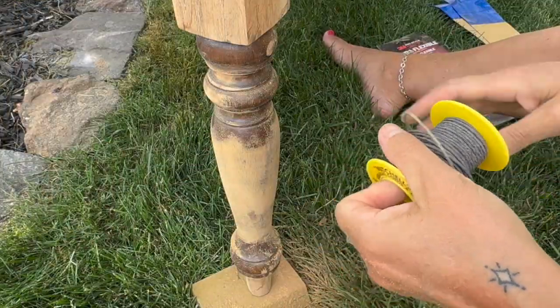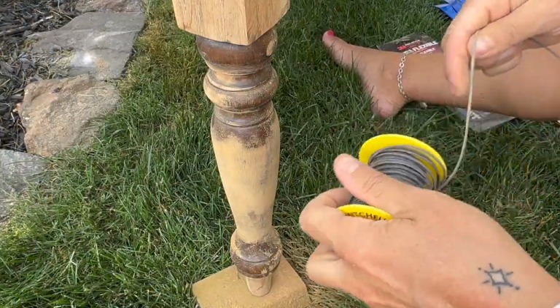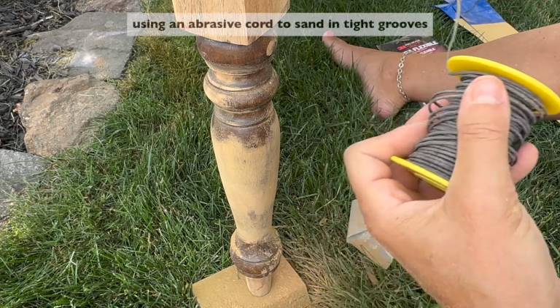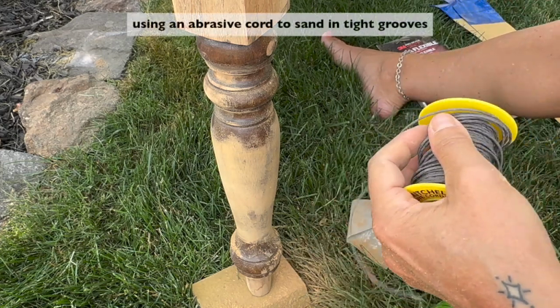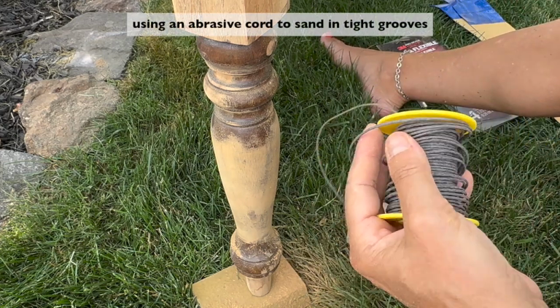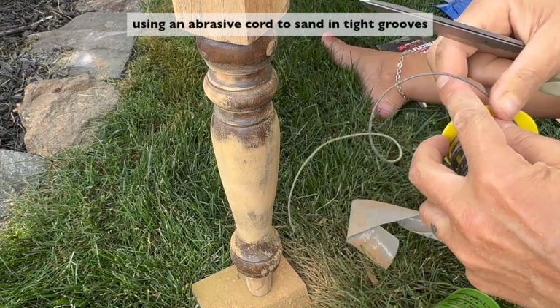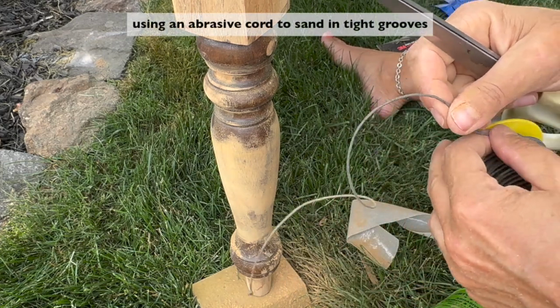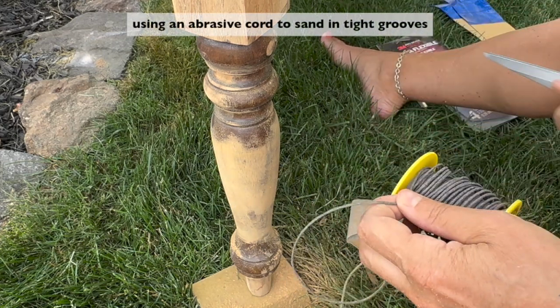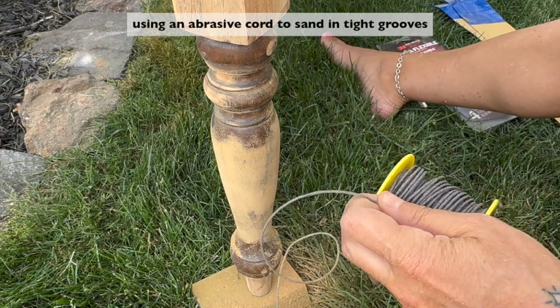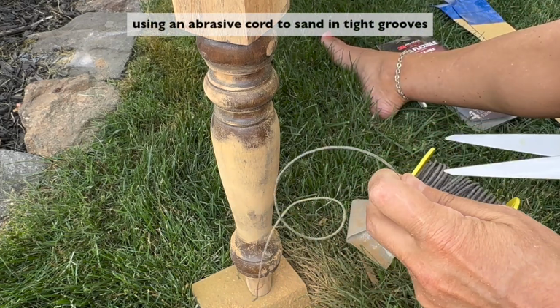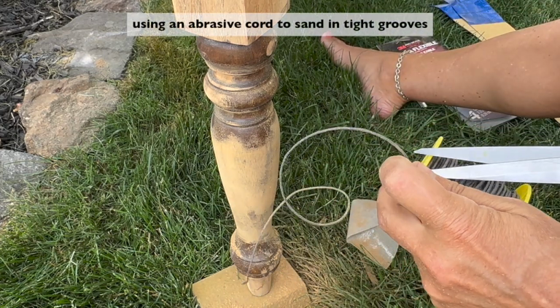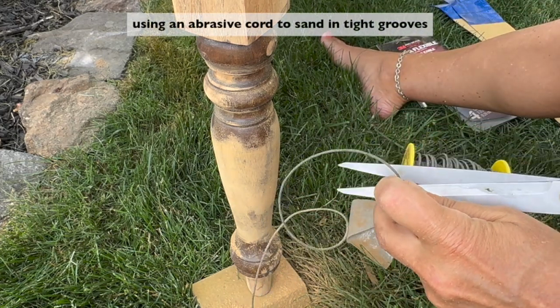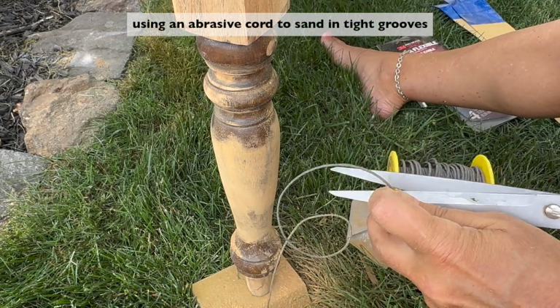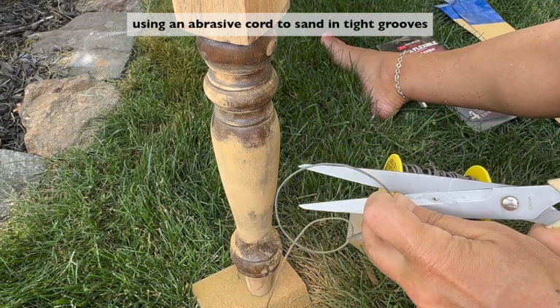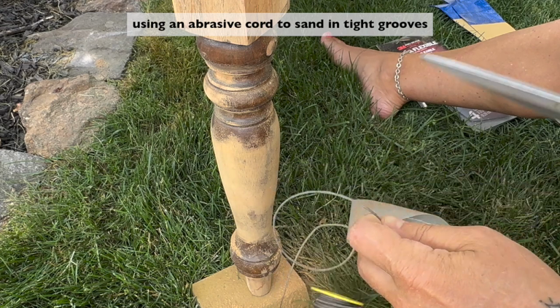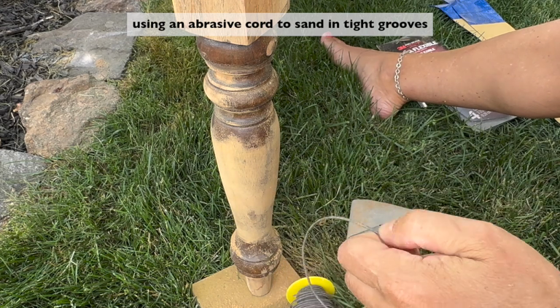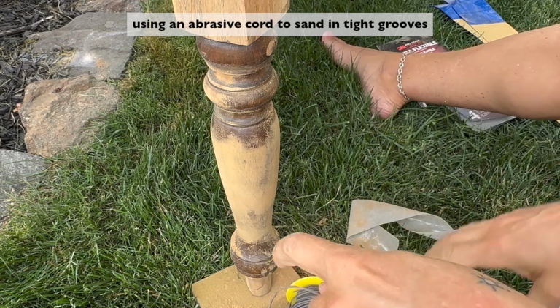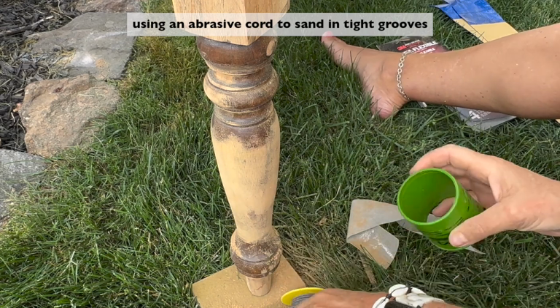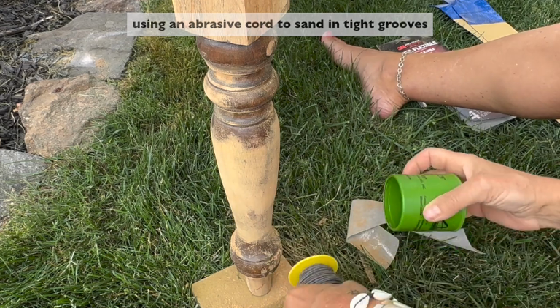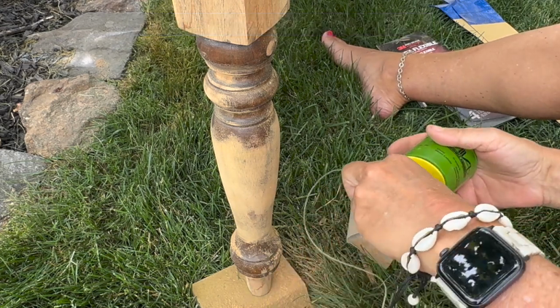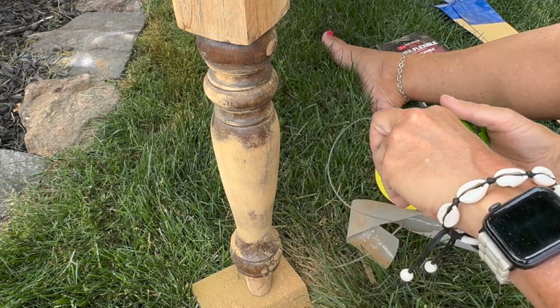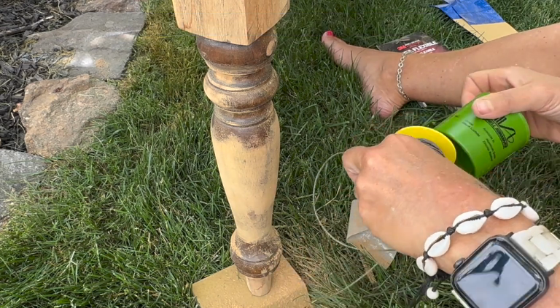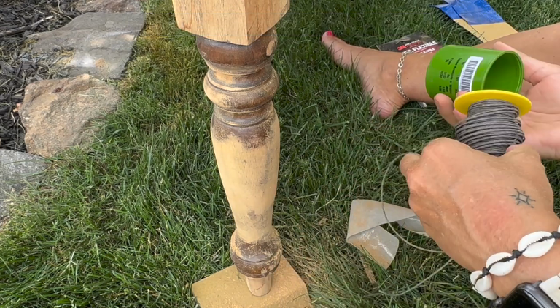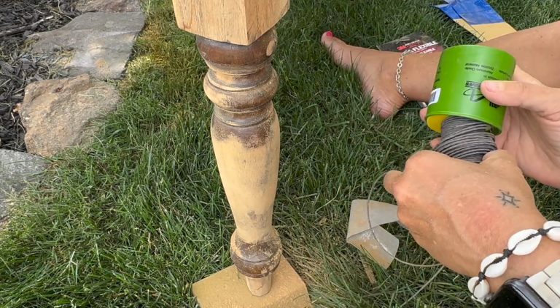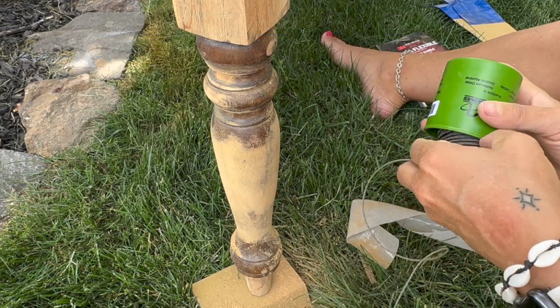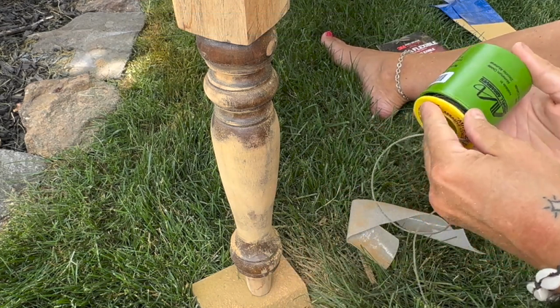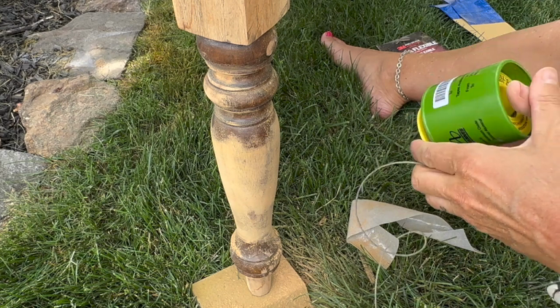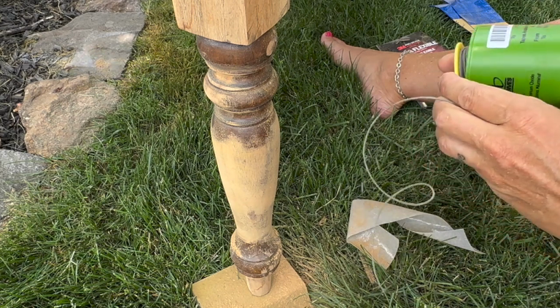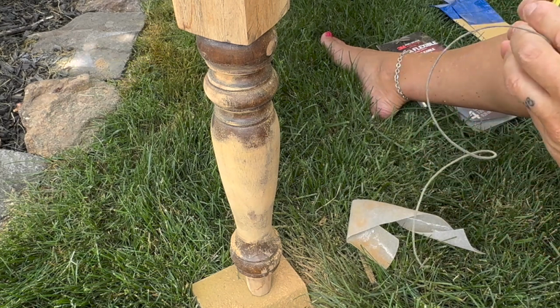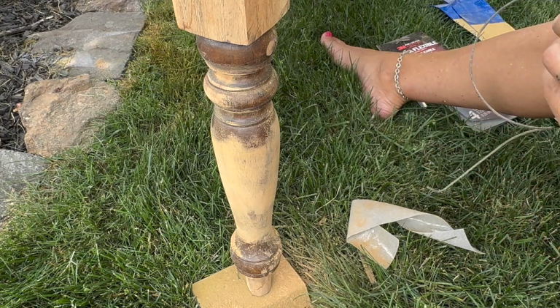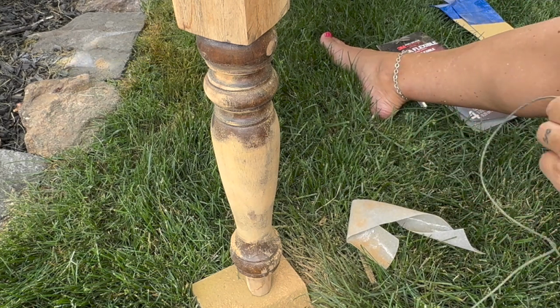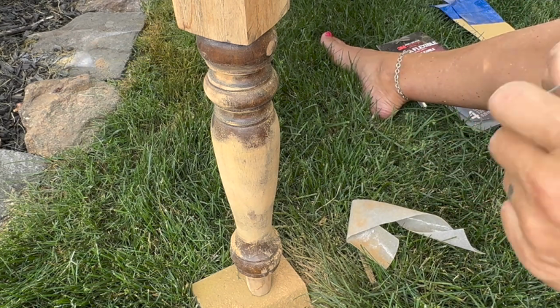The next method is the abrasive cord. It can be a game changer when sanding tight grooves and intricate details on spindles. Simply wrap the cord around the spindle and pull it back and forth to sand away any finish or imperfections. I find a rougher grit abrasive cord more effective.